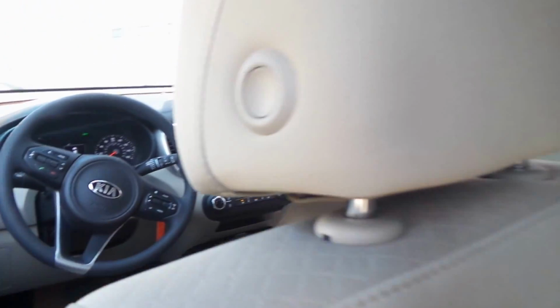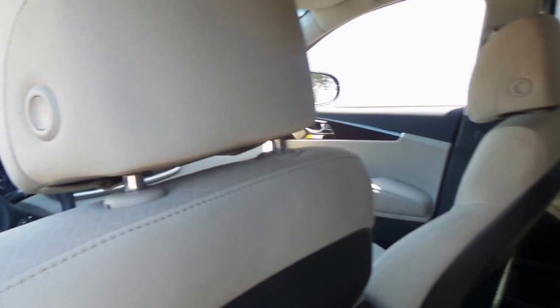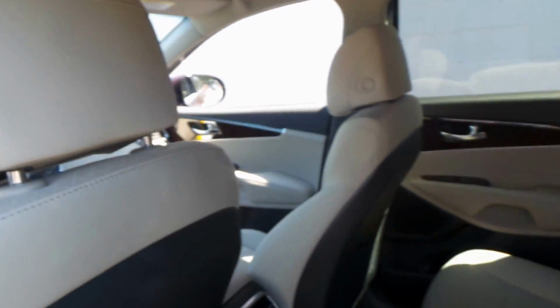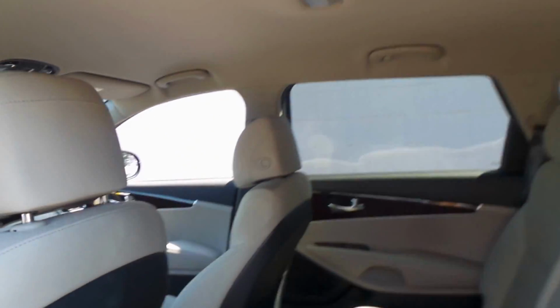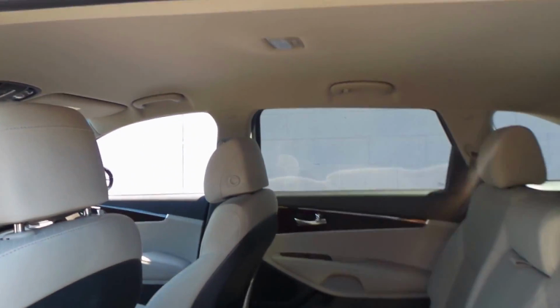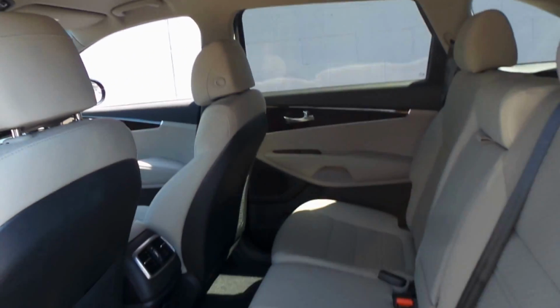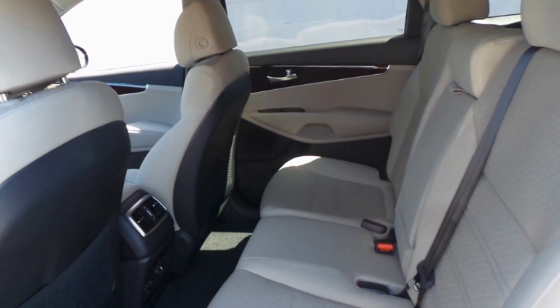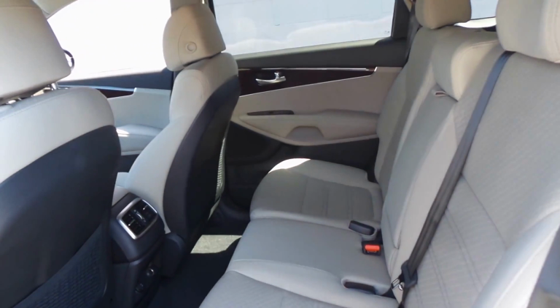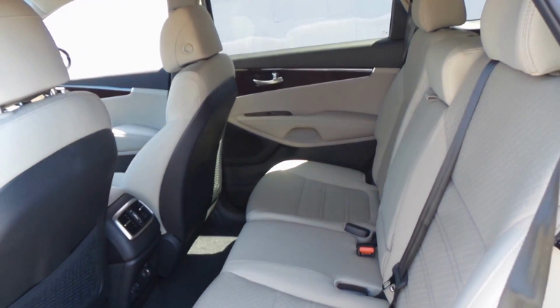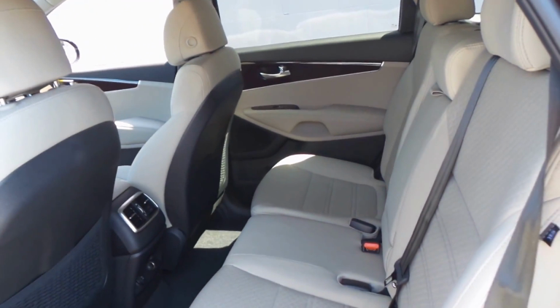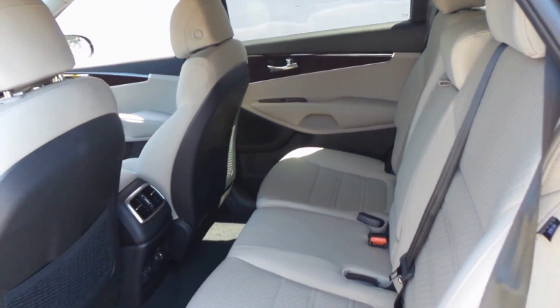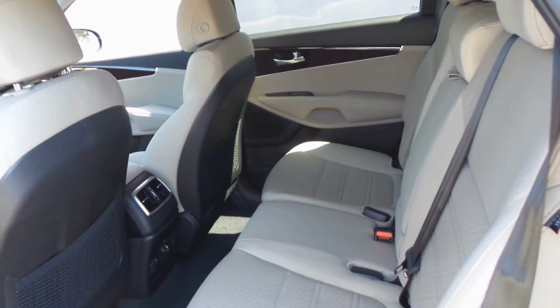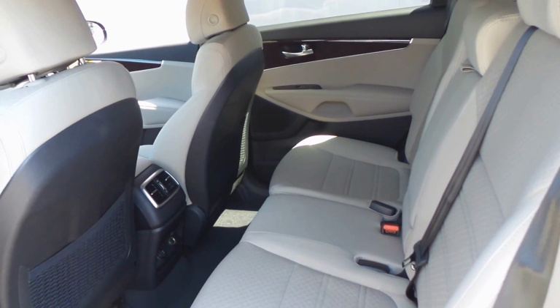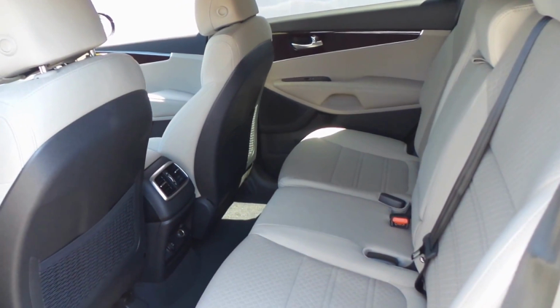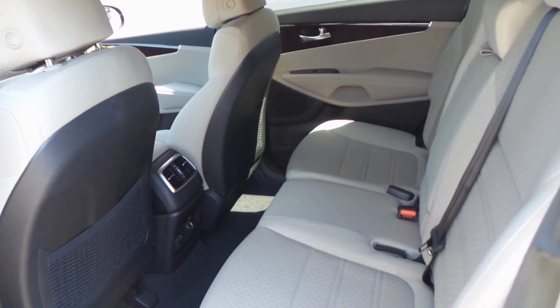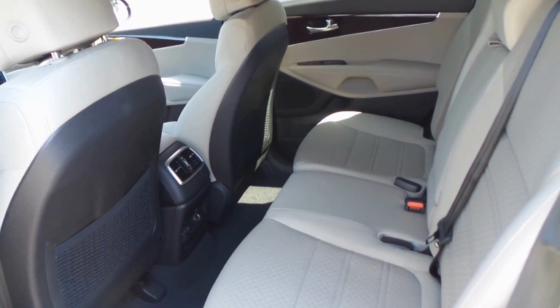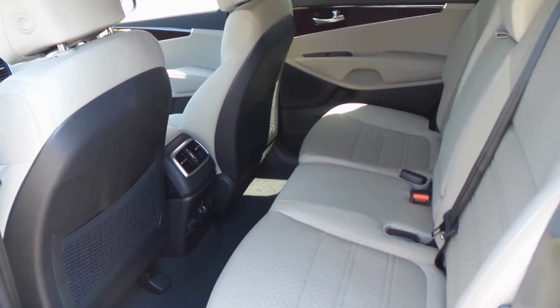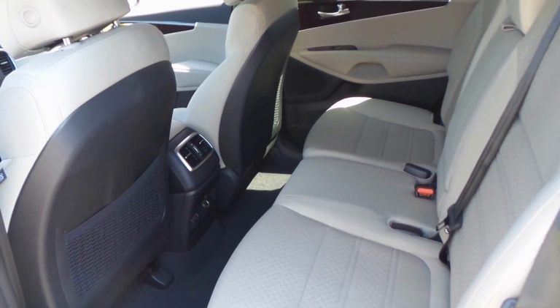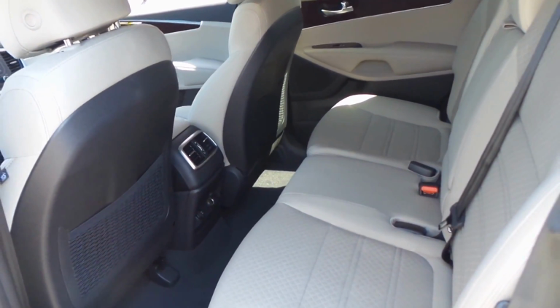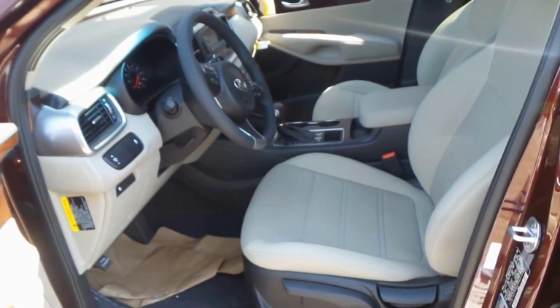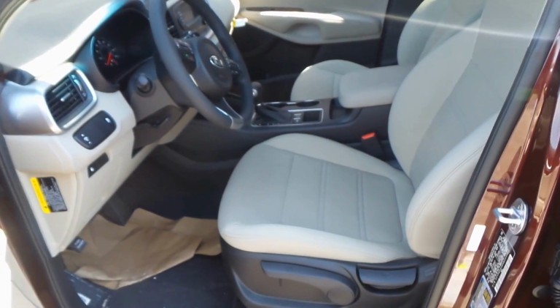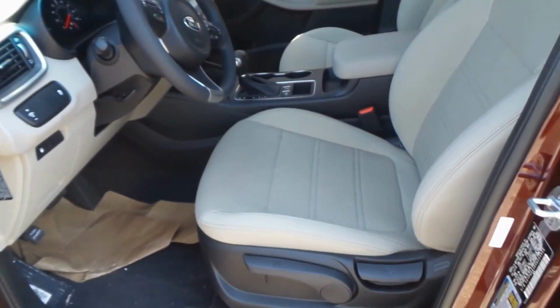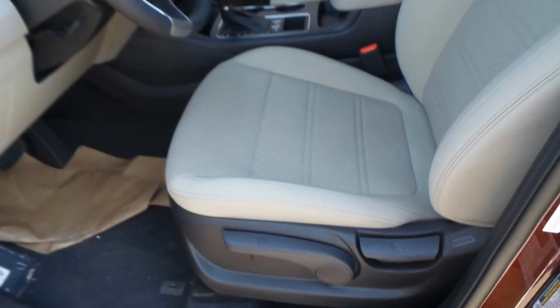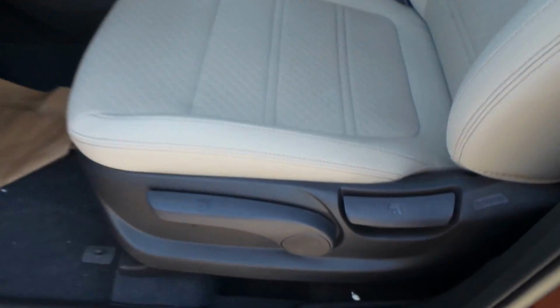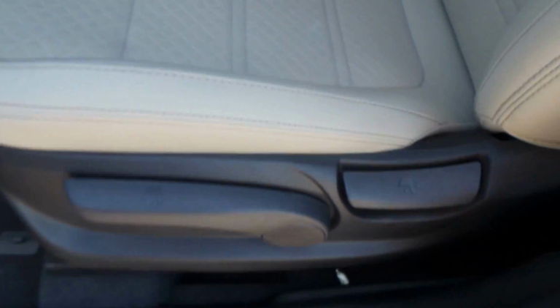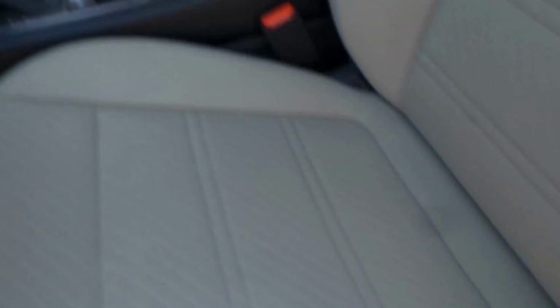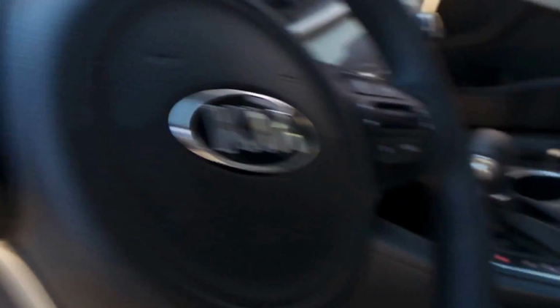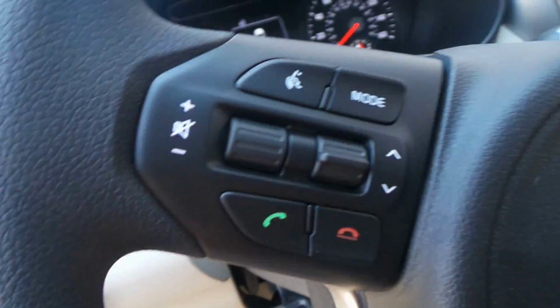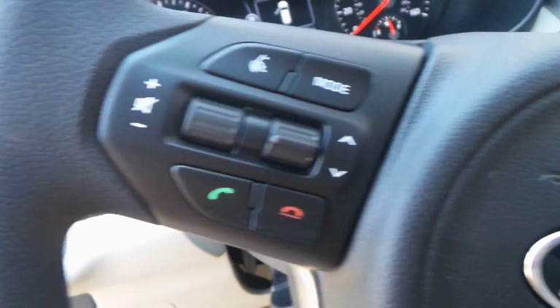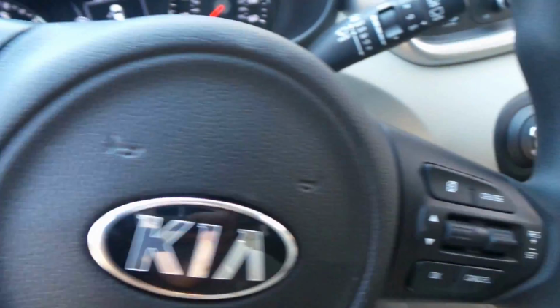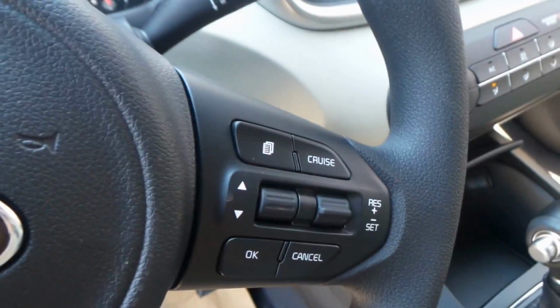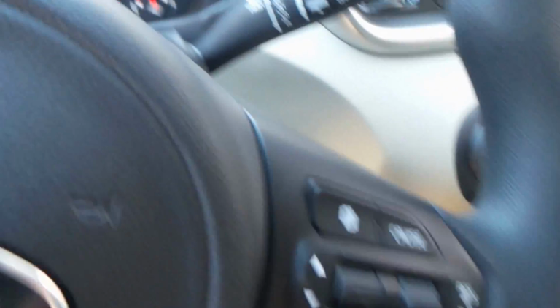Tons and tons of options on these — you'll notice Kias have a lot of stuff going on. There's the front seat controls and the steering wheel controls.